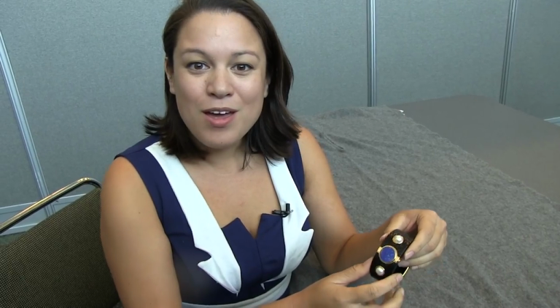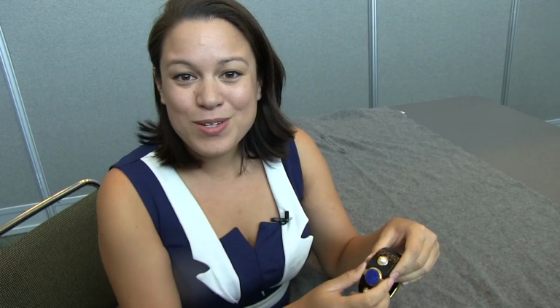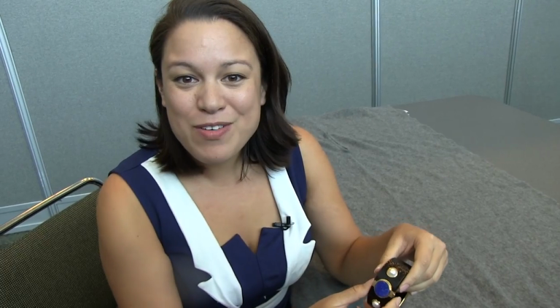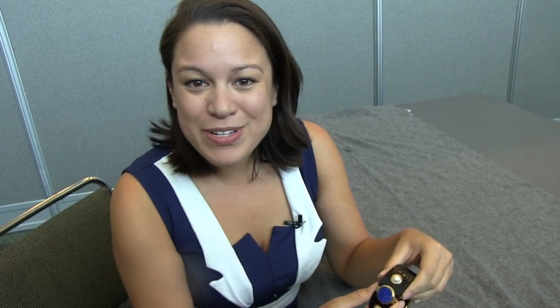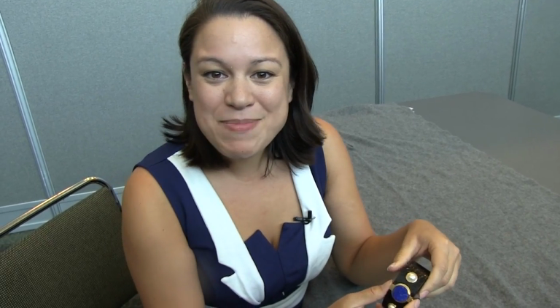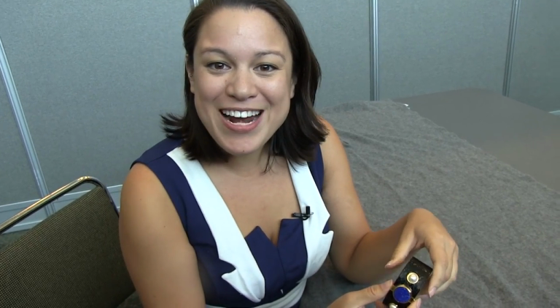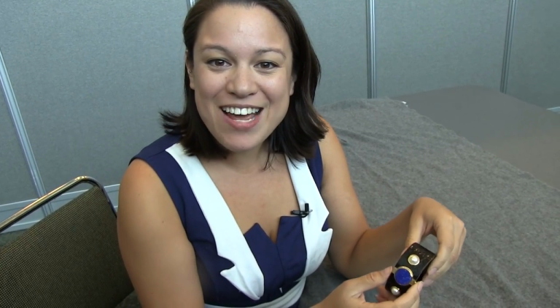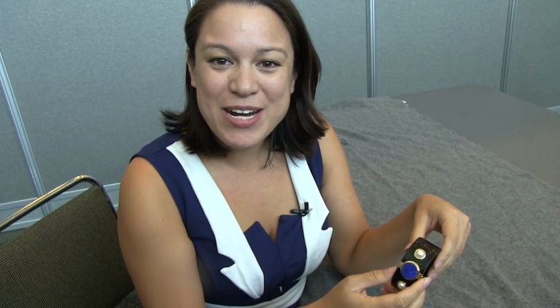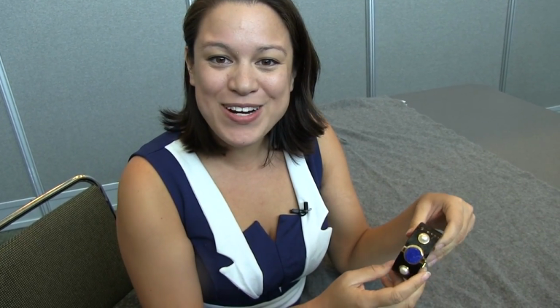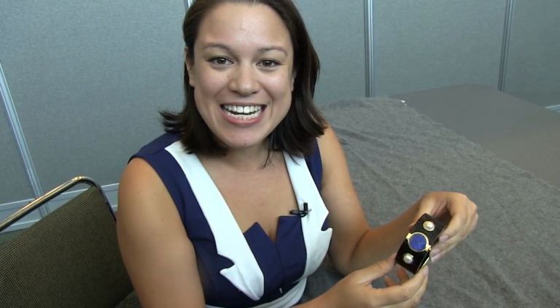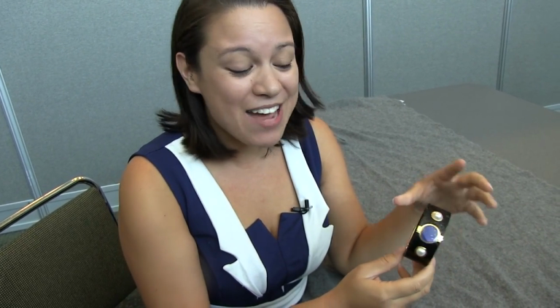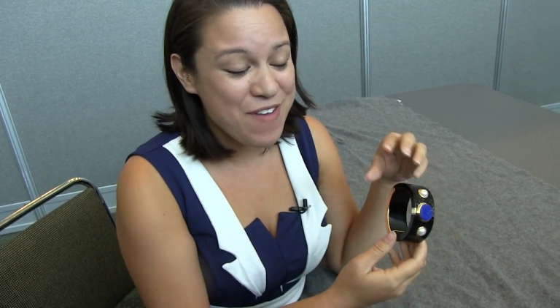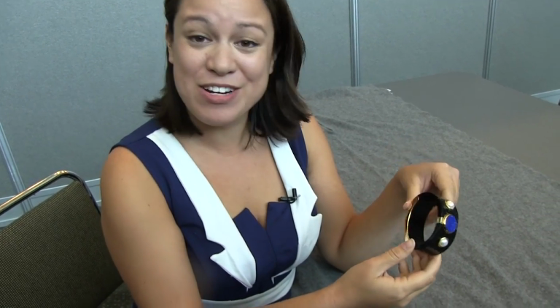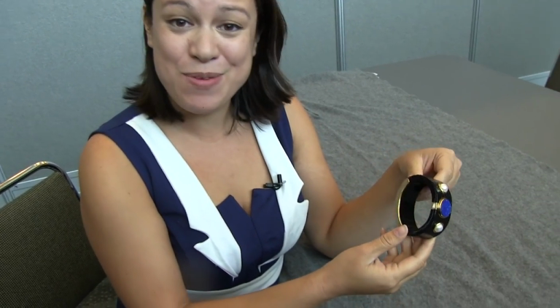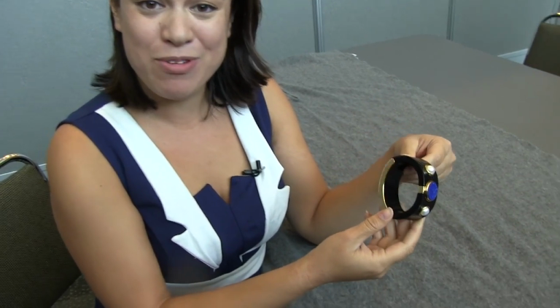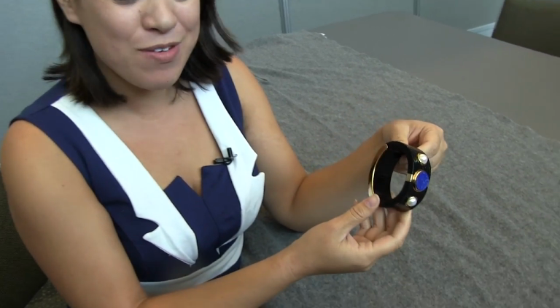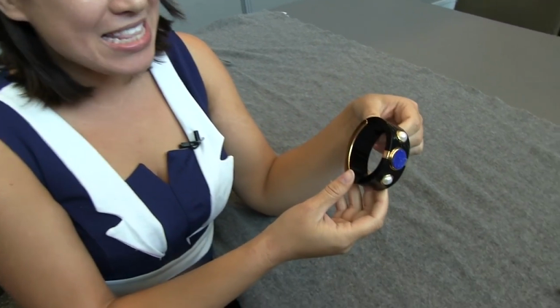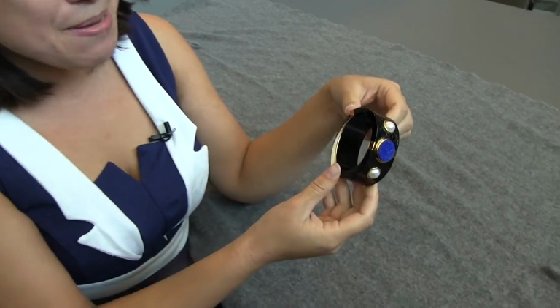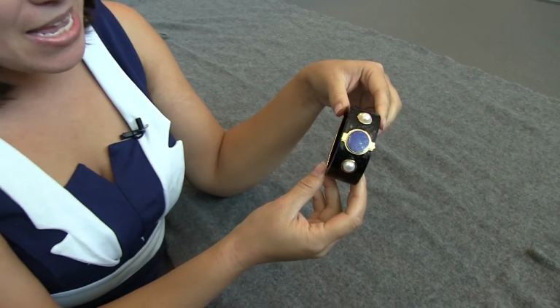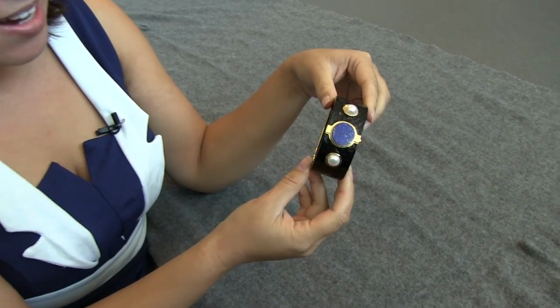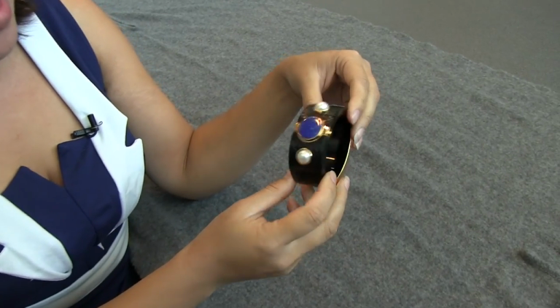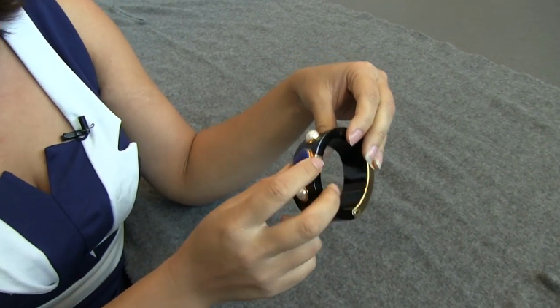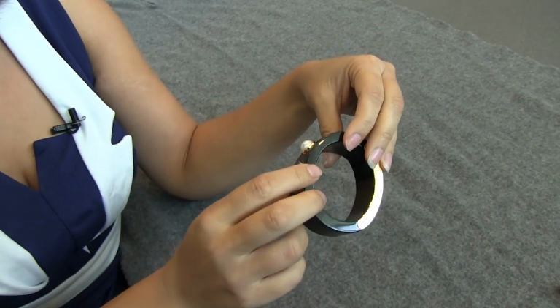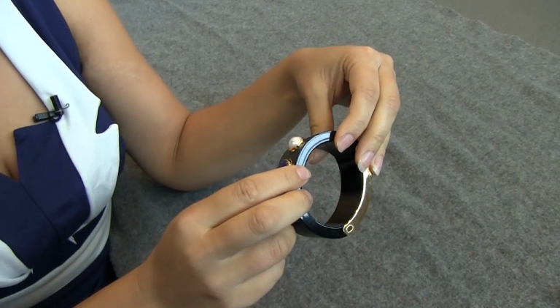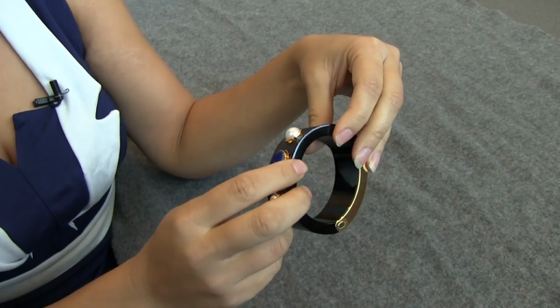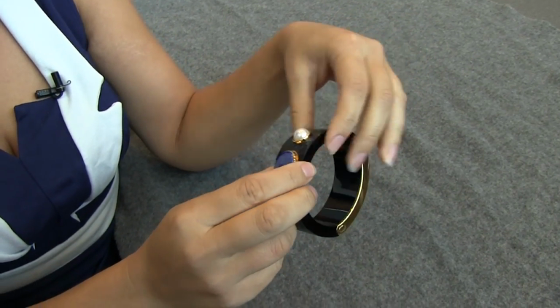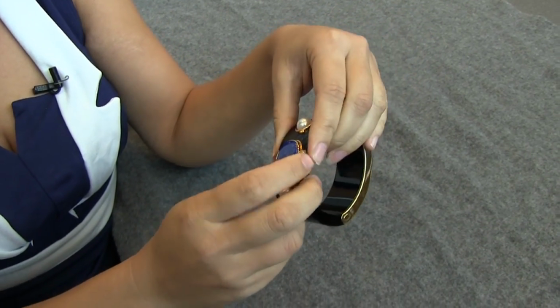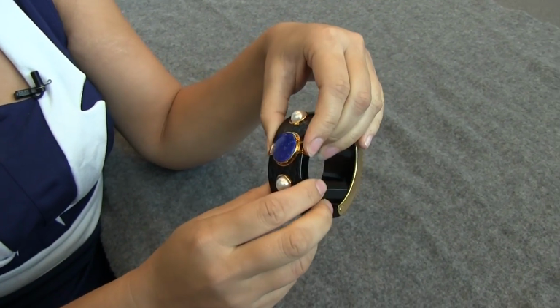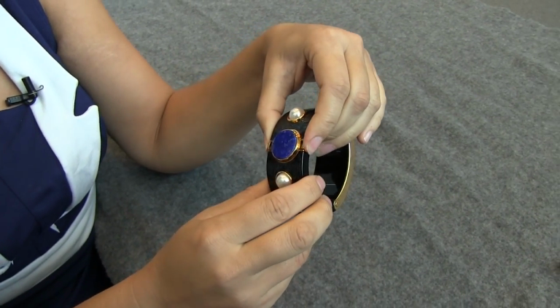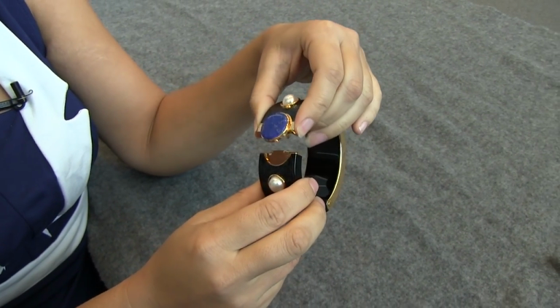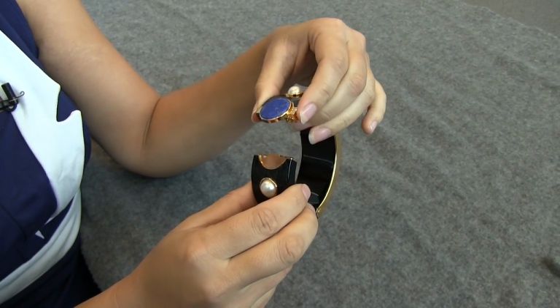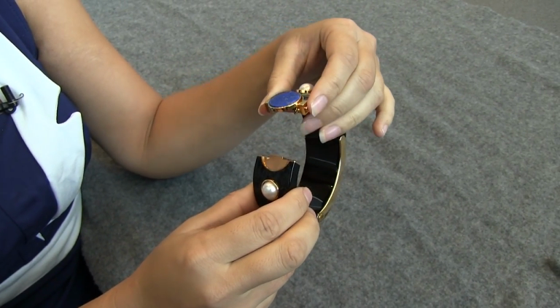Nicole Scott here from Mobile Geeks. I'm here at IDF 2014 and I have a very interesting wearable for you. This is Mika — the wearable from Intel. It's a concept prototype.